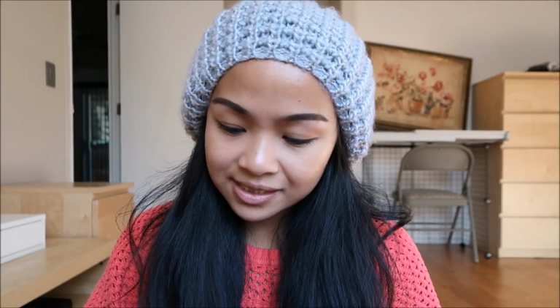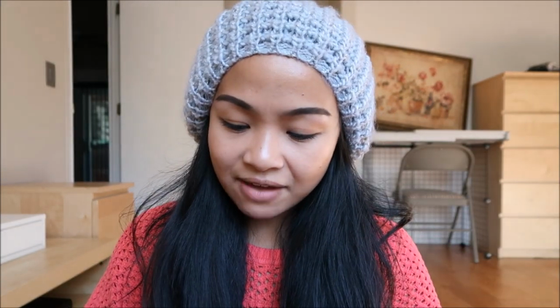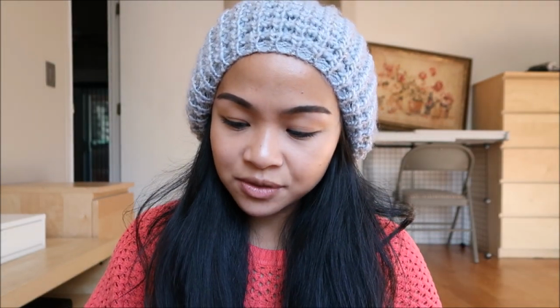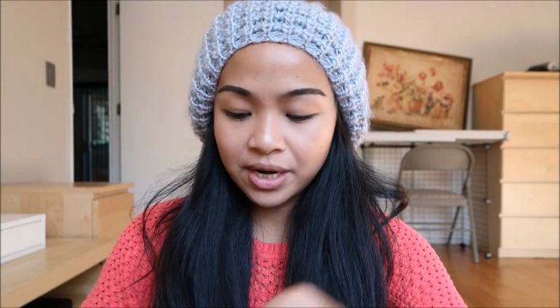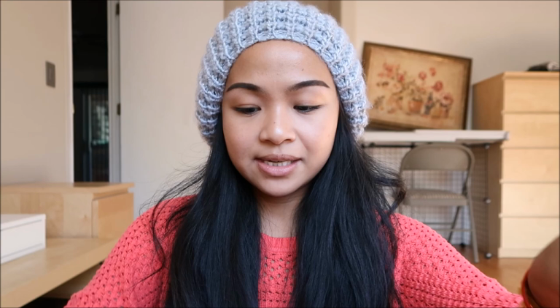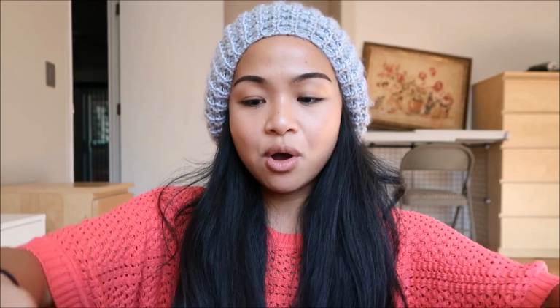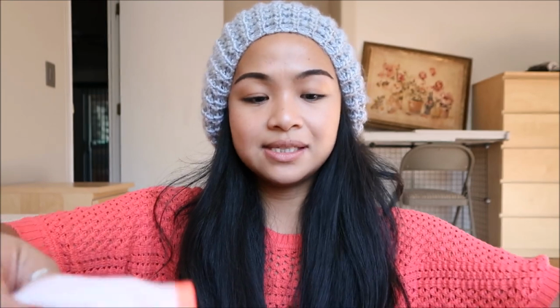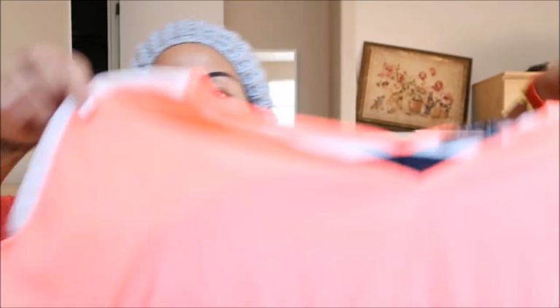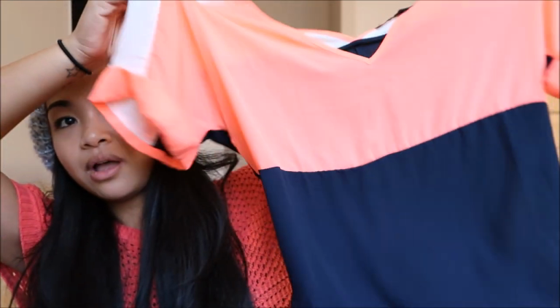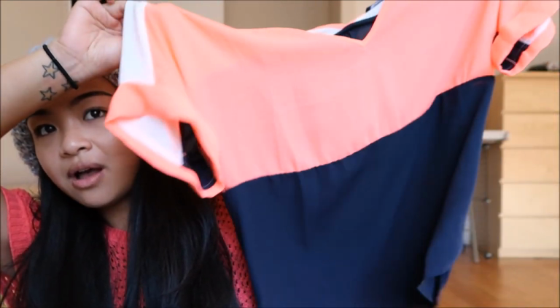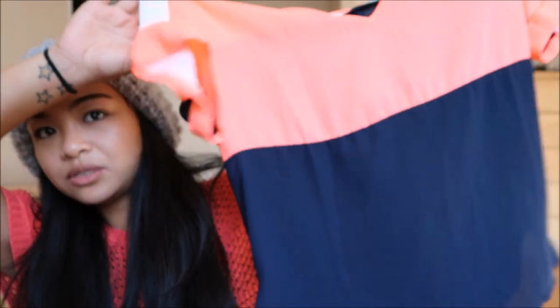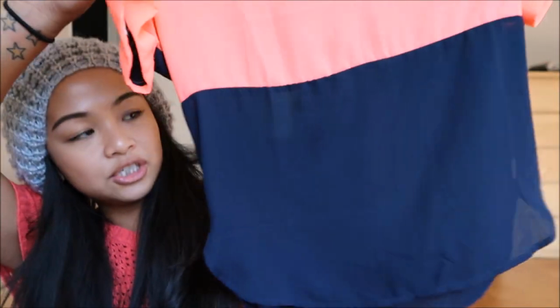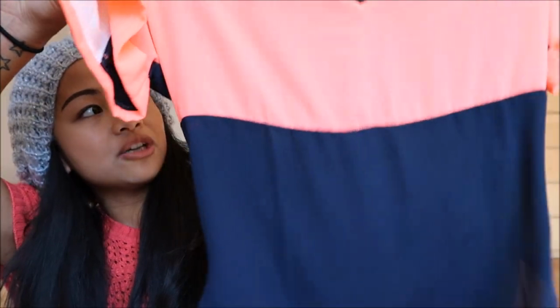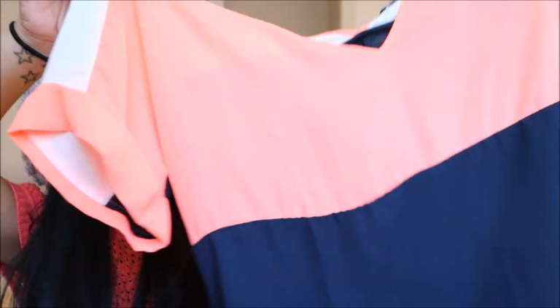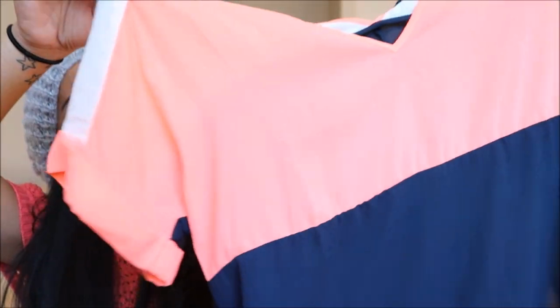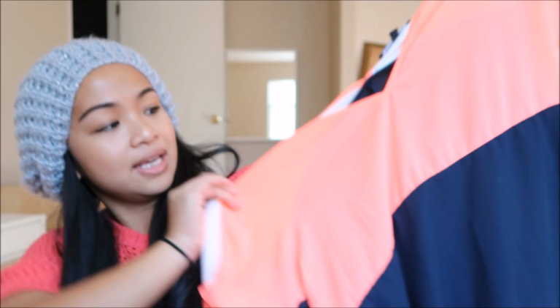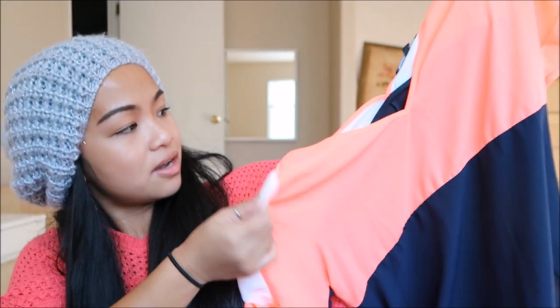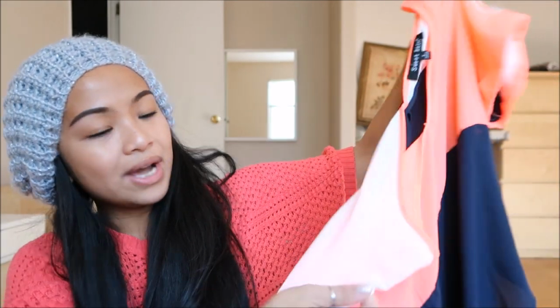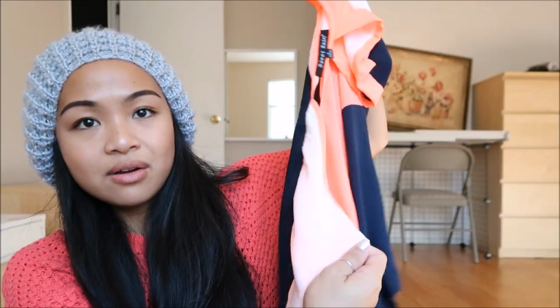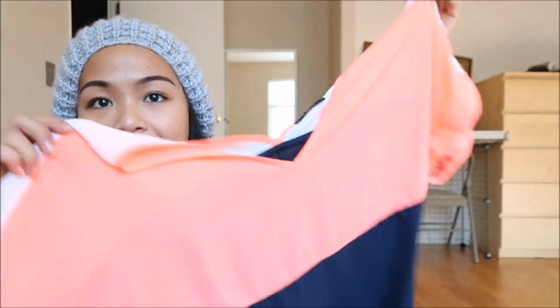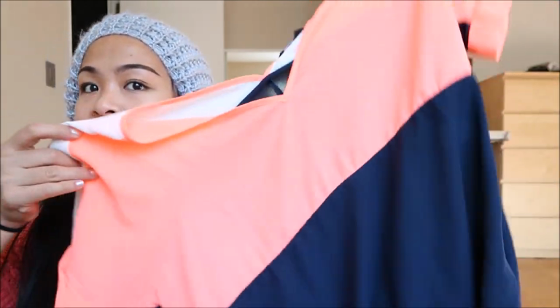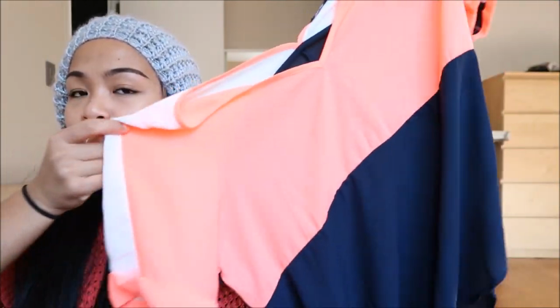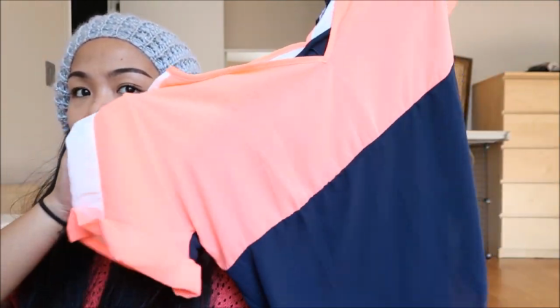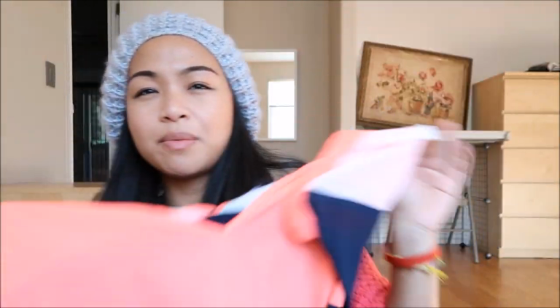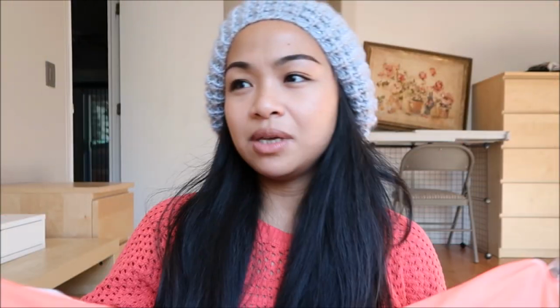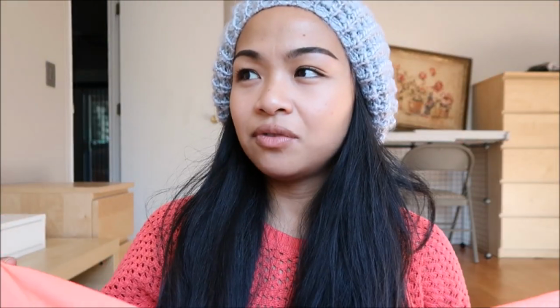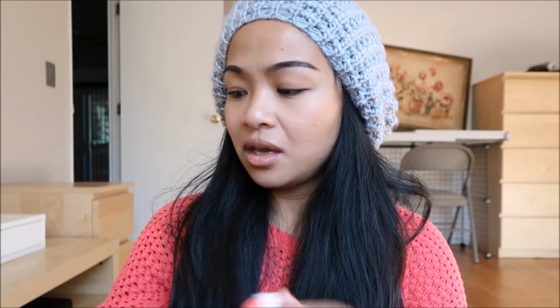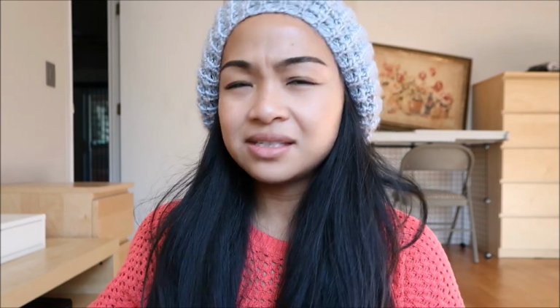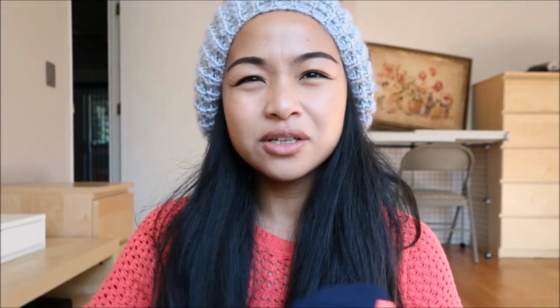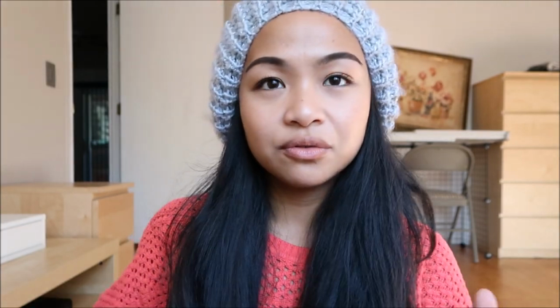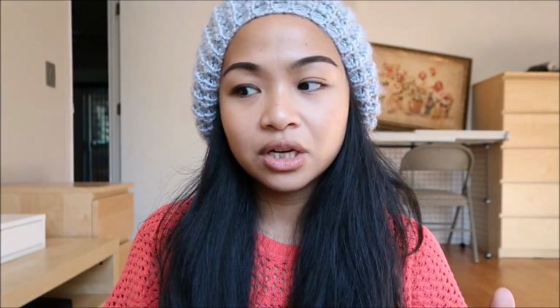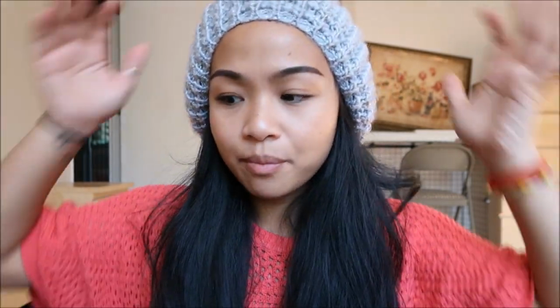The next thing I have is by Sweet Rain in a size small, and this is like a color block top. It is orange and dark navy blue with a hint of white on the back — super cute. It sort of reminds me of a sailor type of color combo.